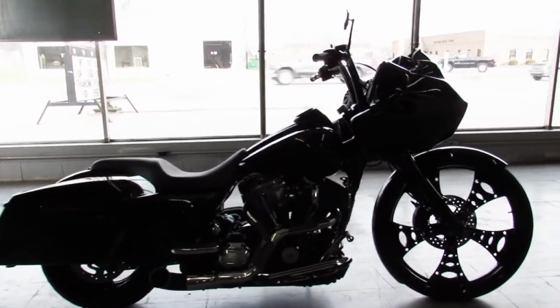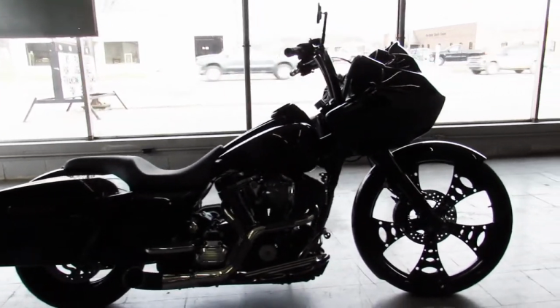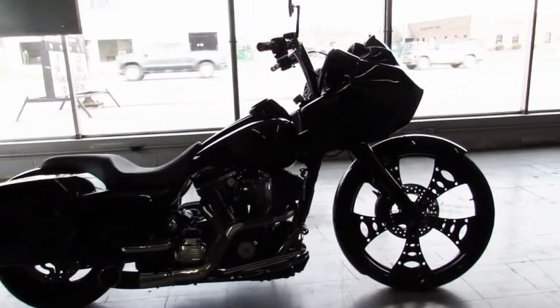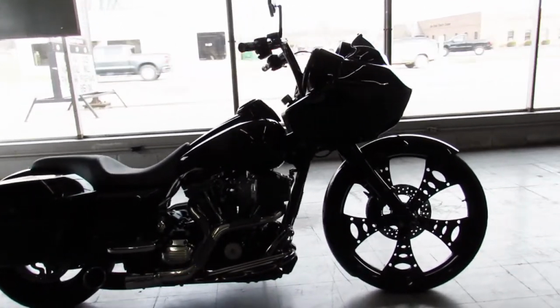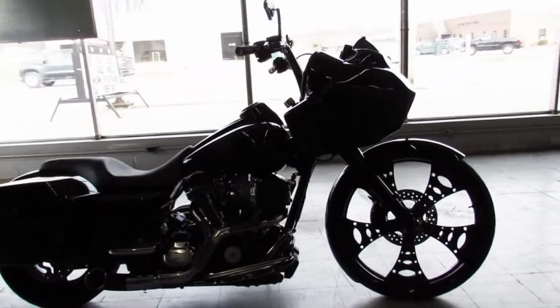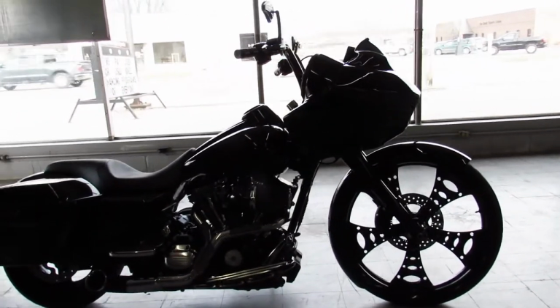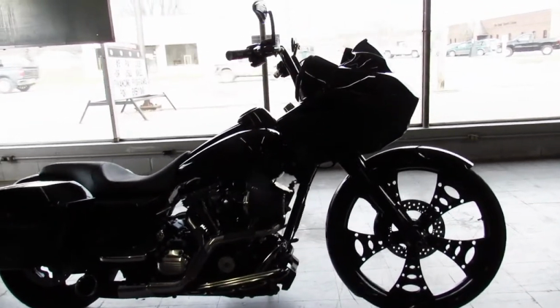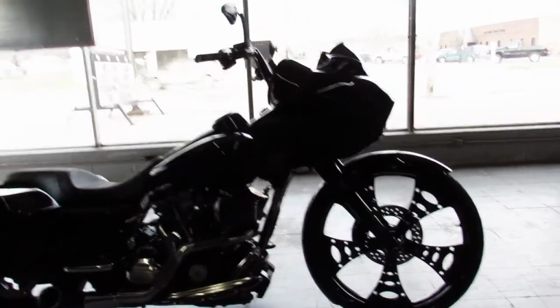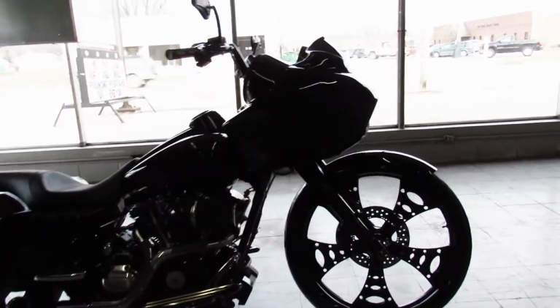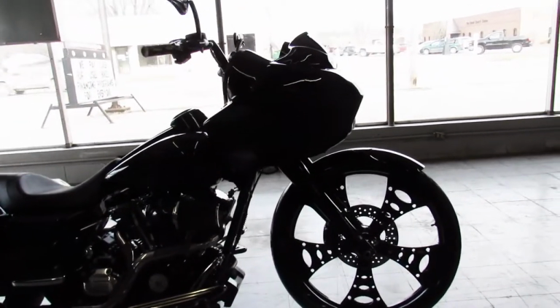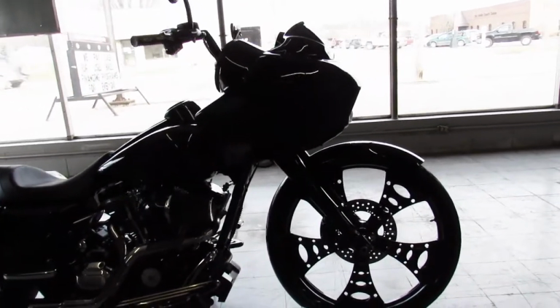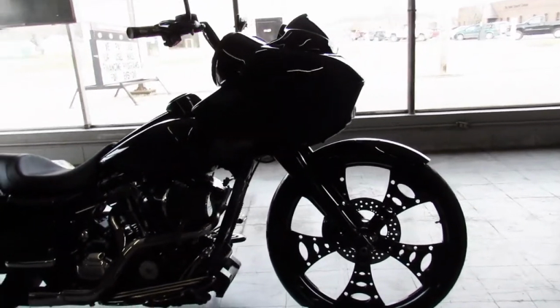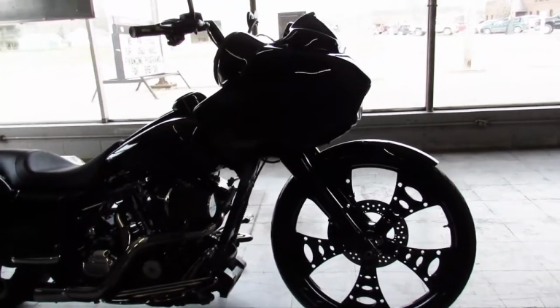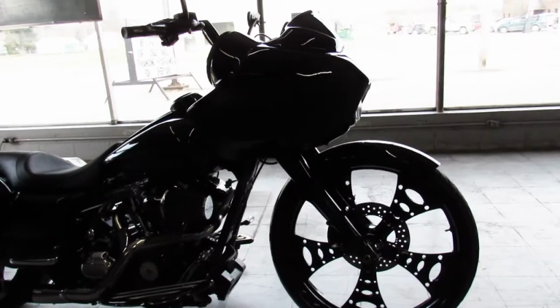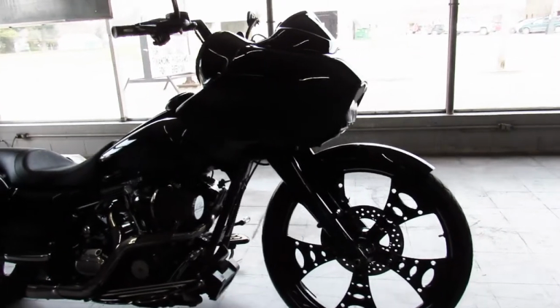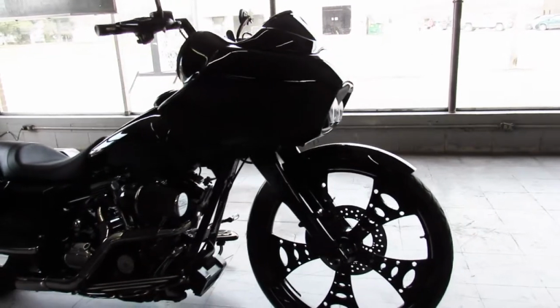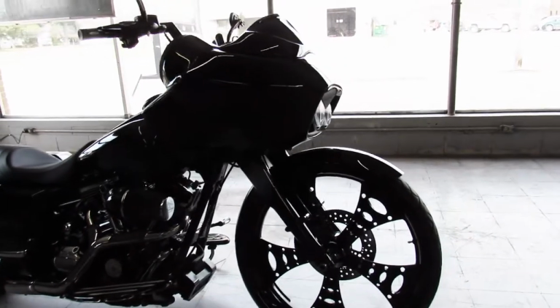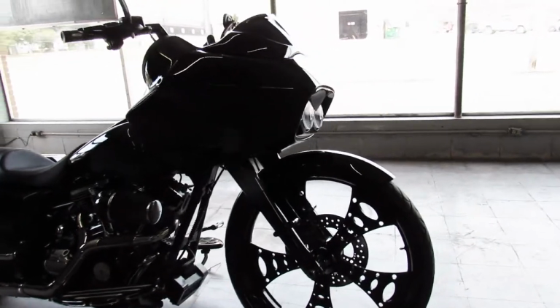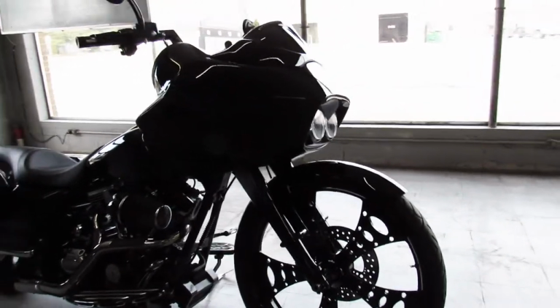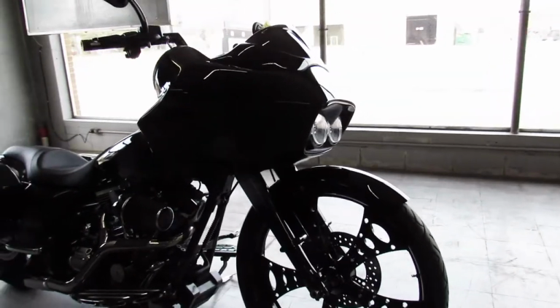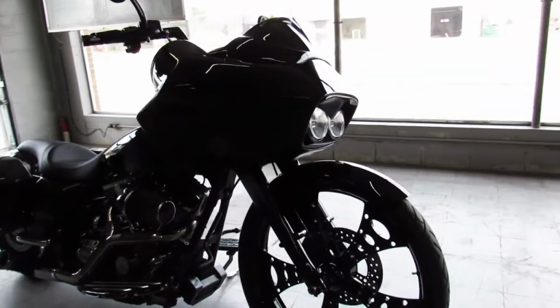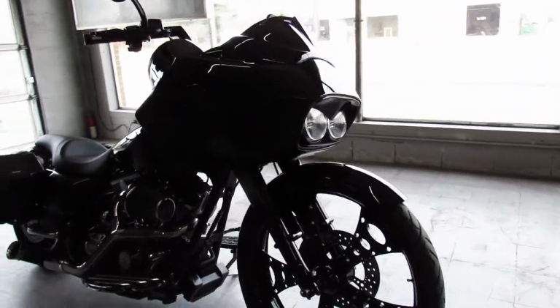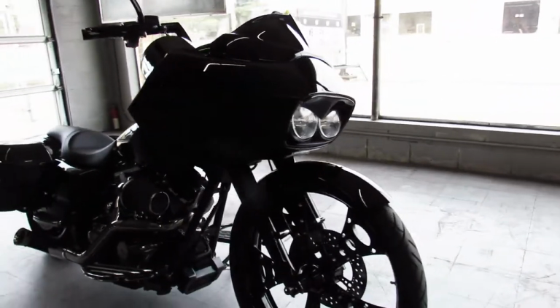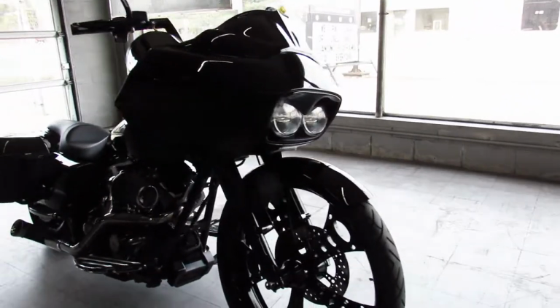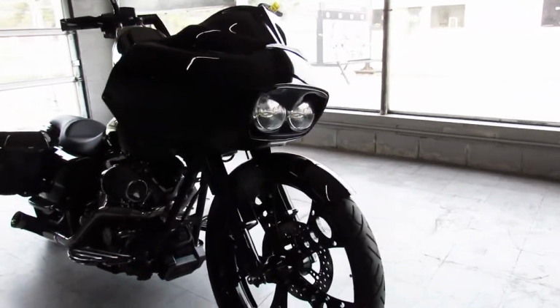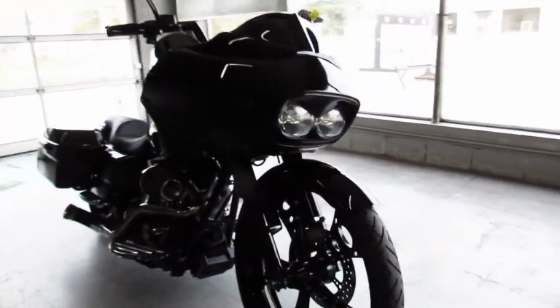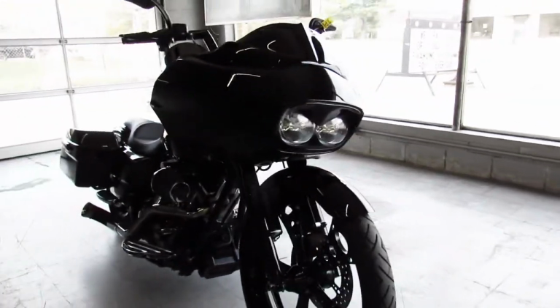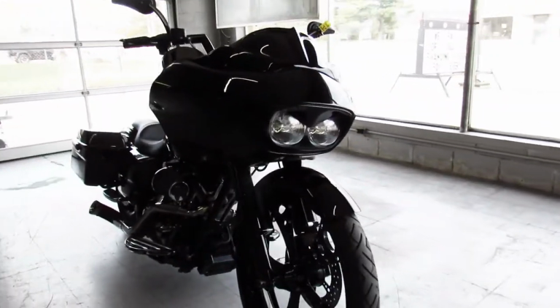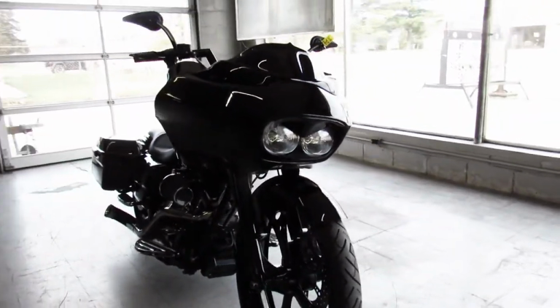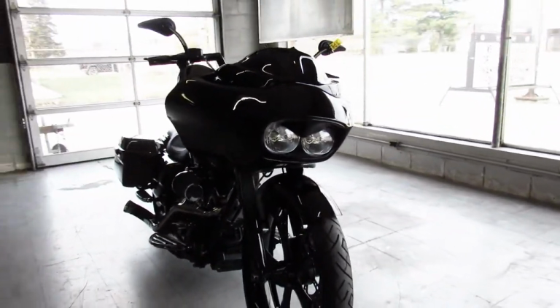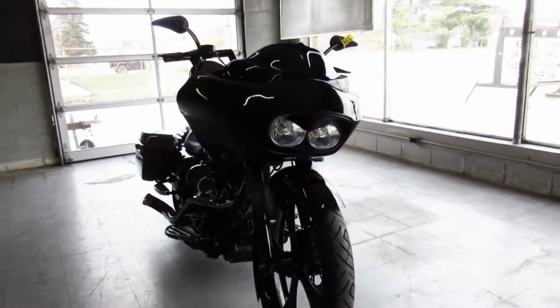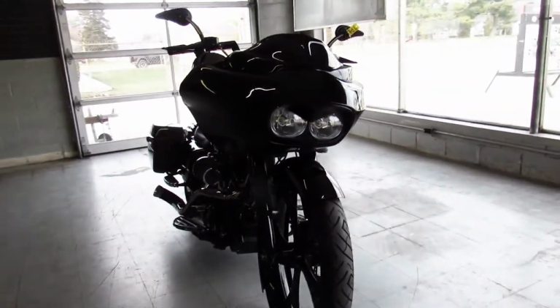That 26 inch really sets it off — you guys know those aren't cheap. Come pick this one up: 2013 road glide custom, only $17,999.